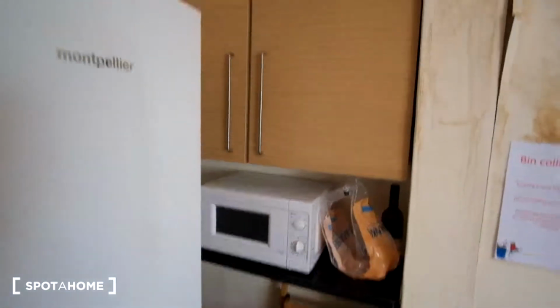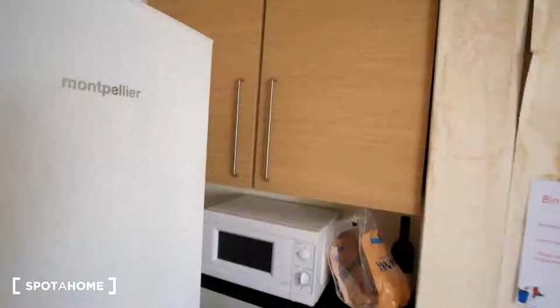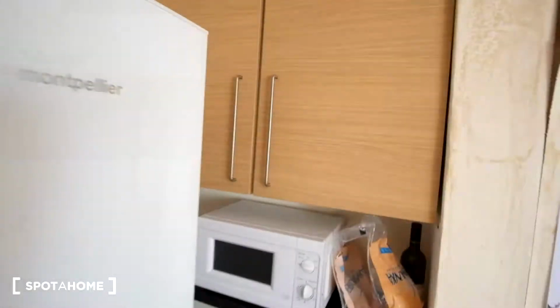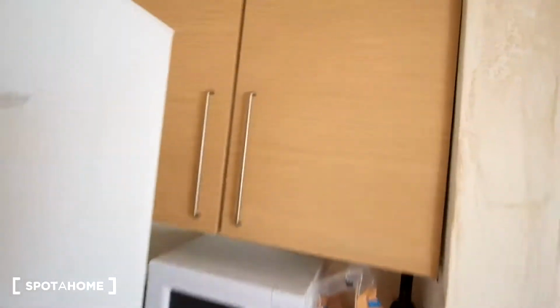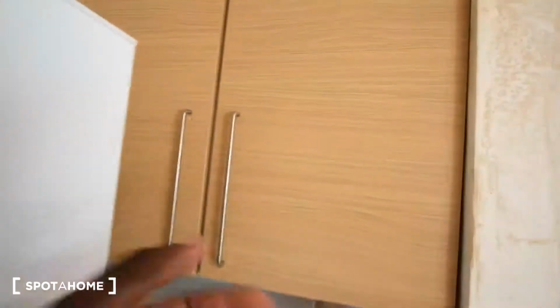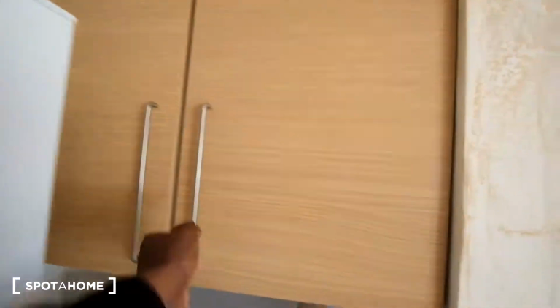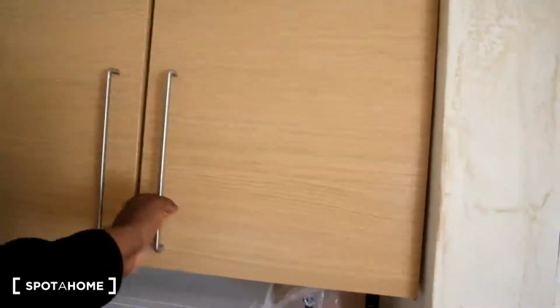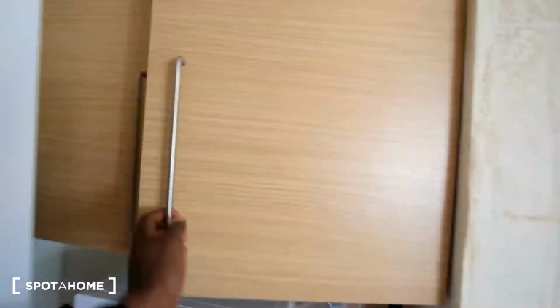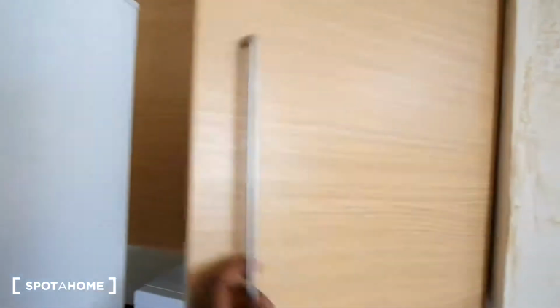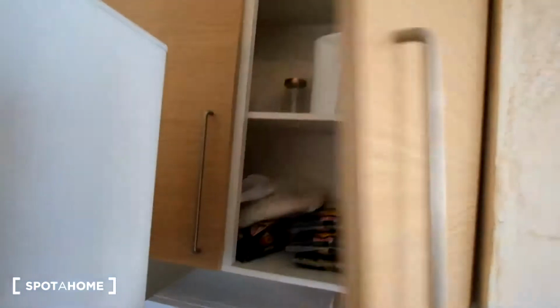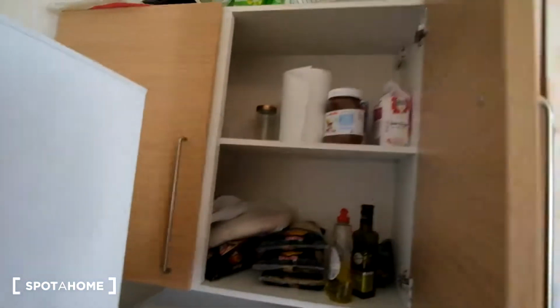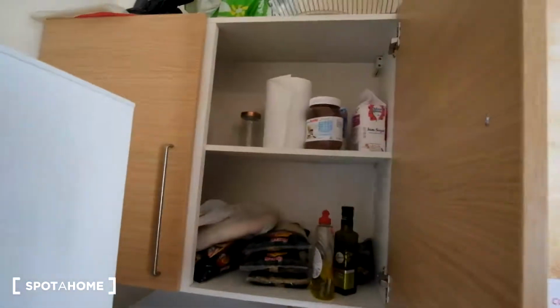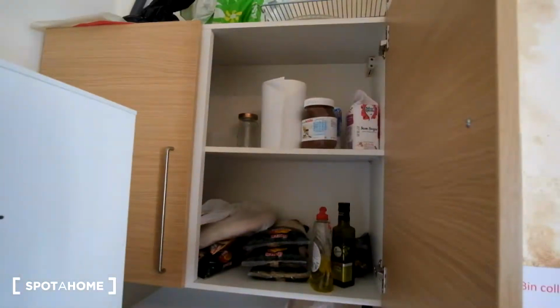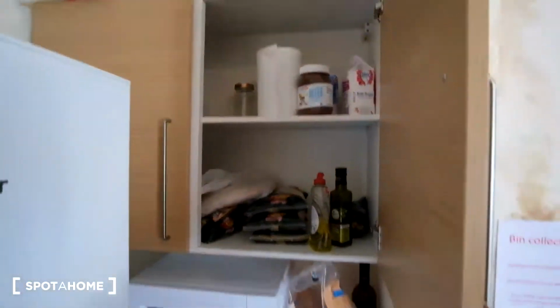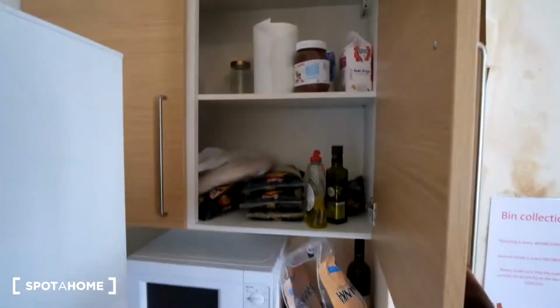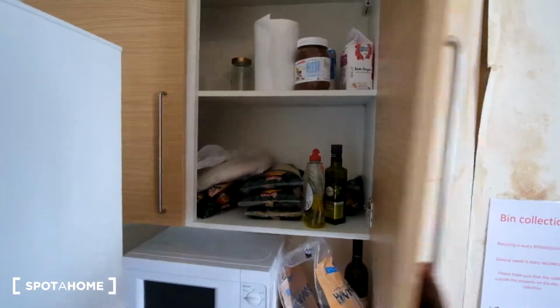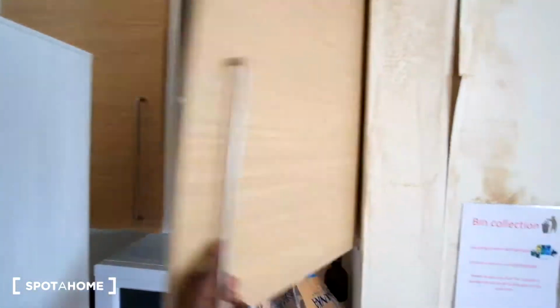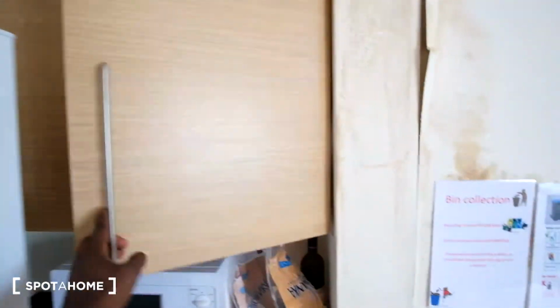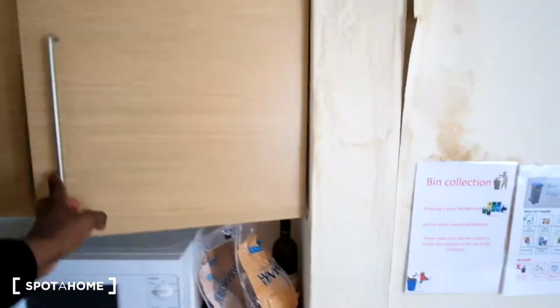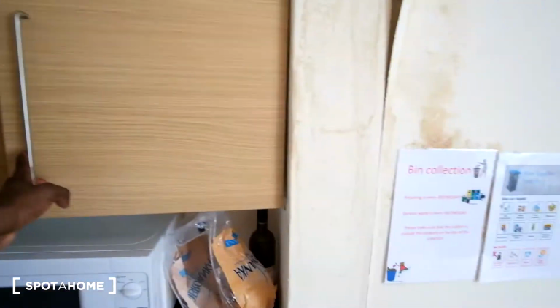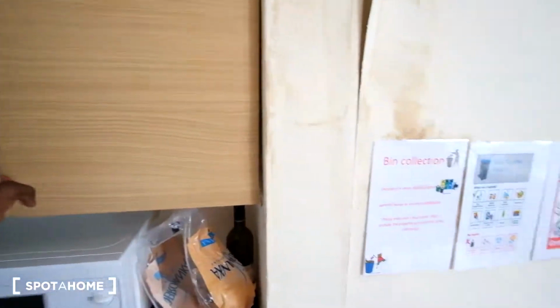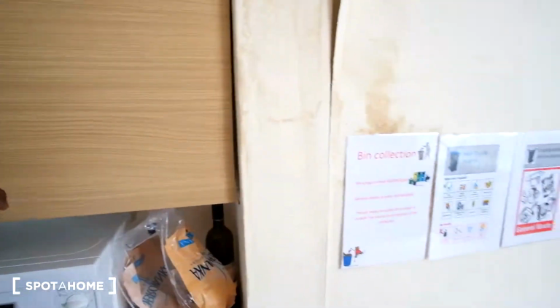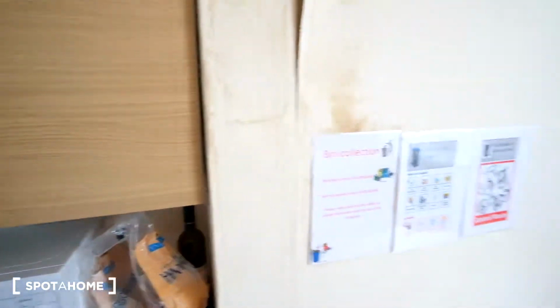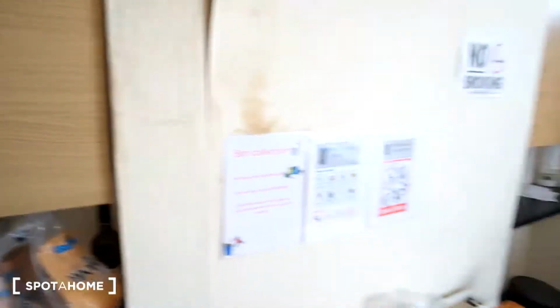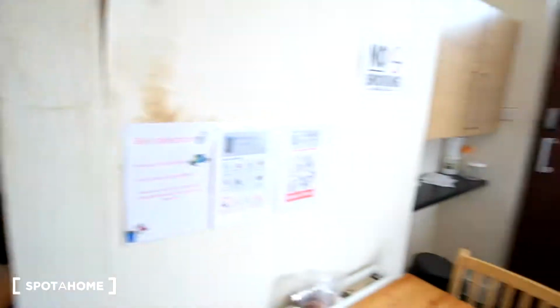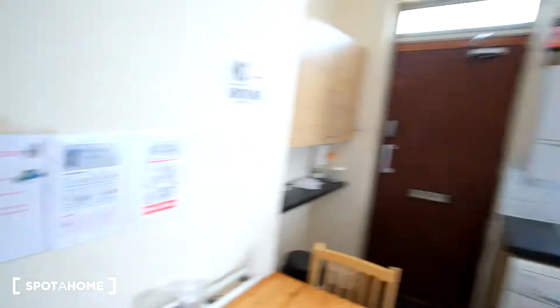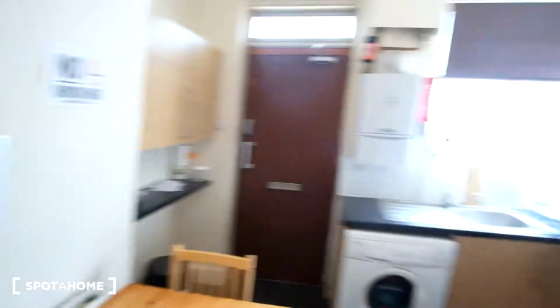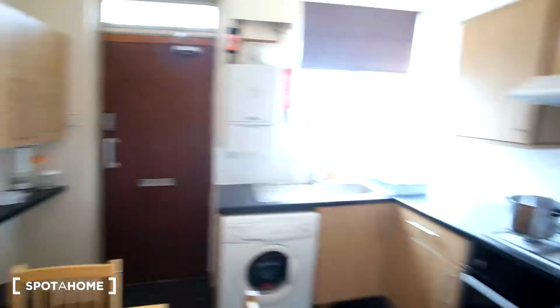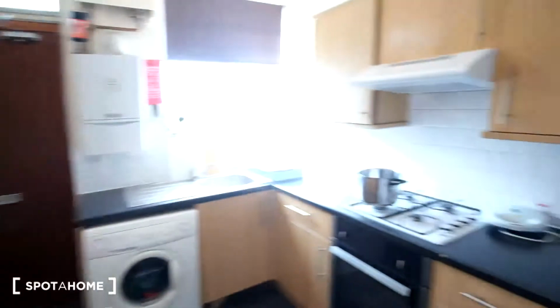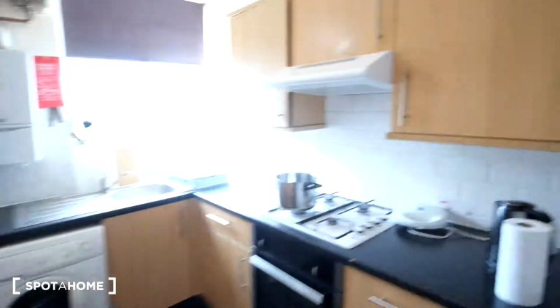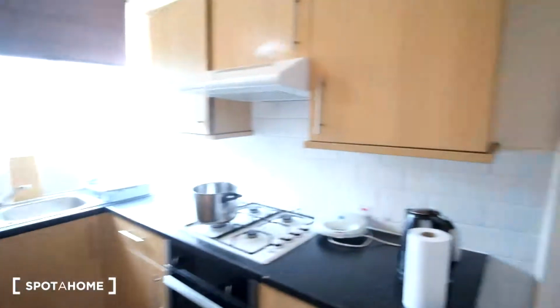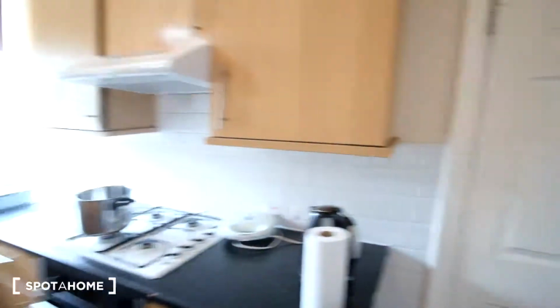So up above here it is a small space. Next we'll head on outside.